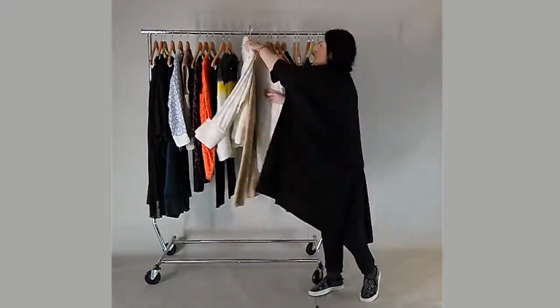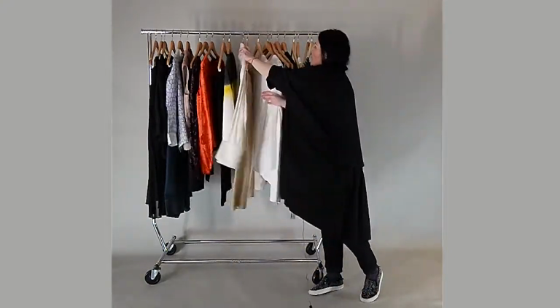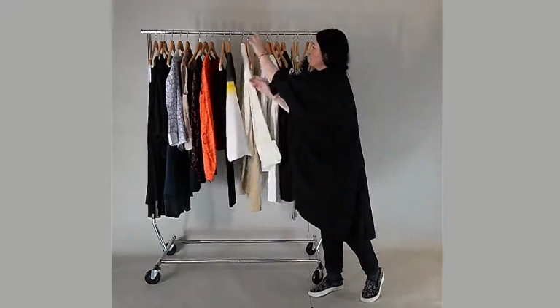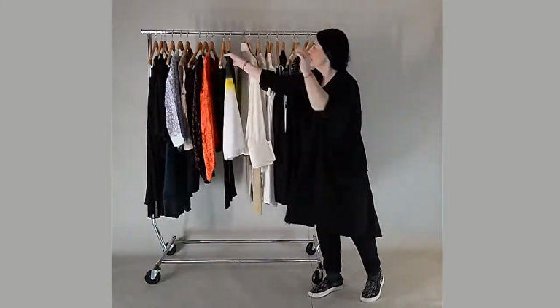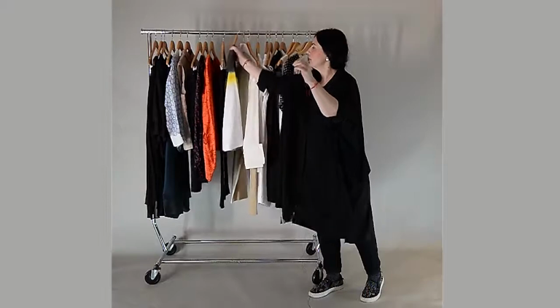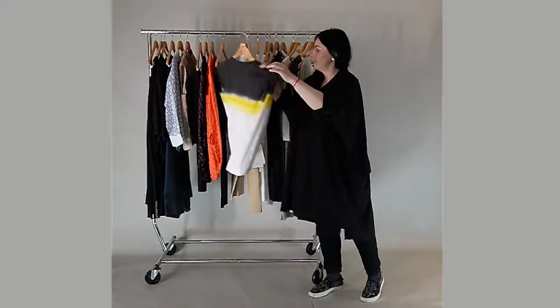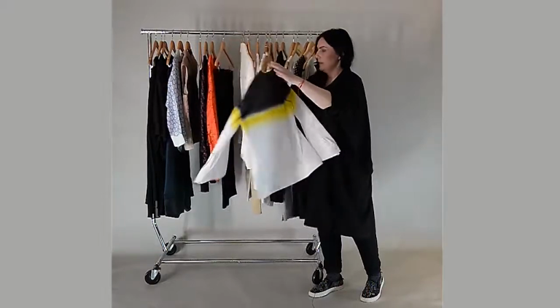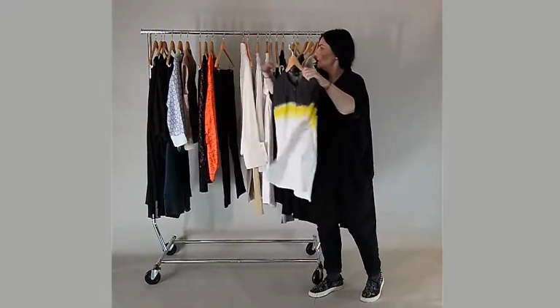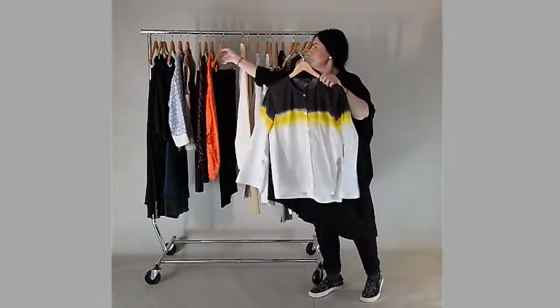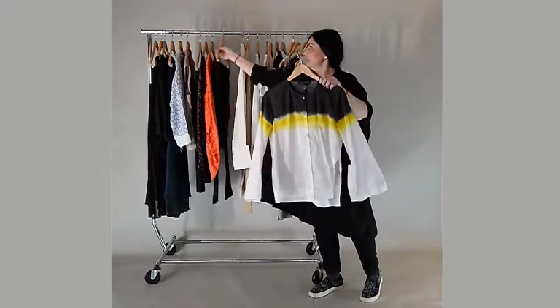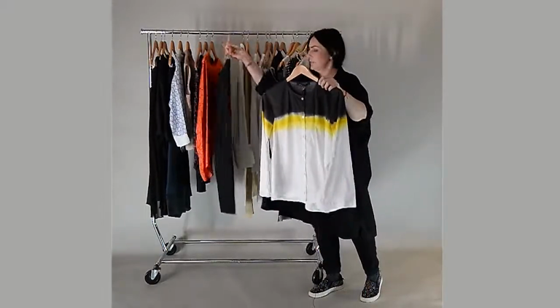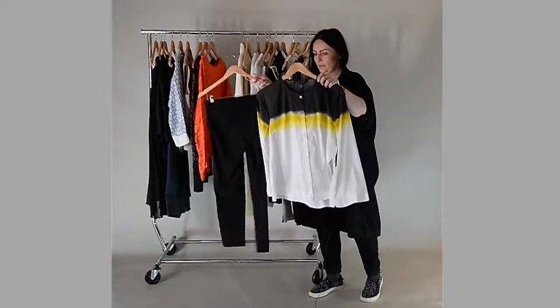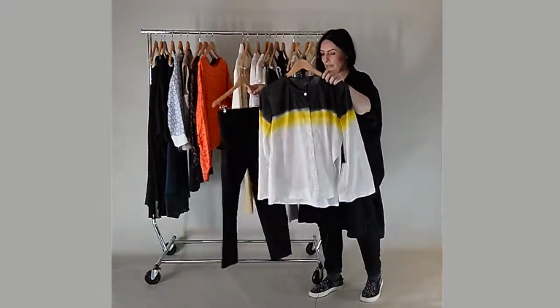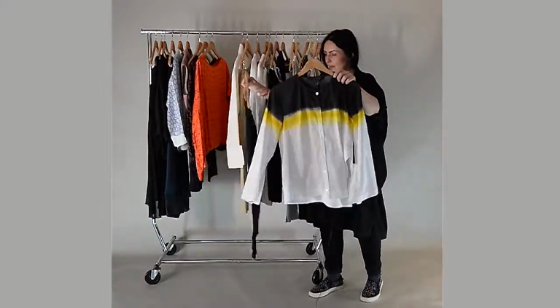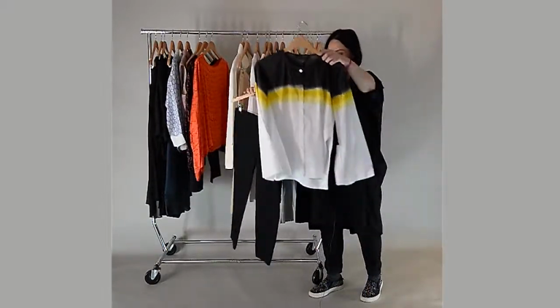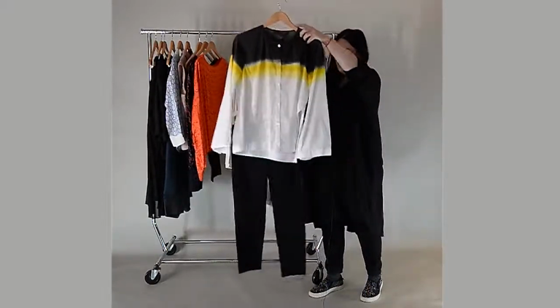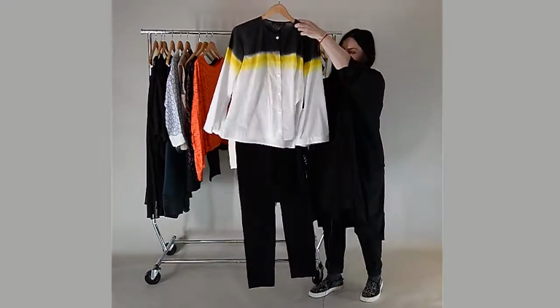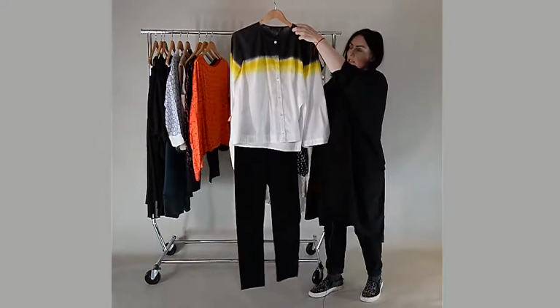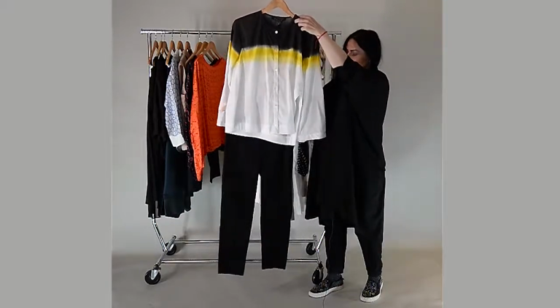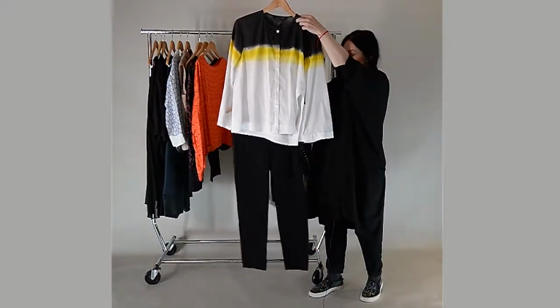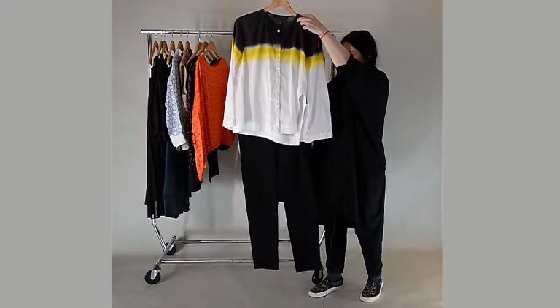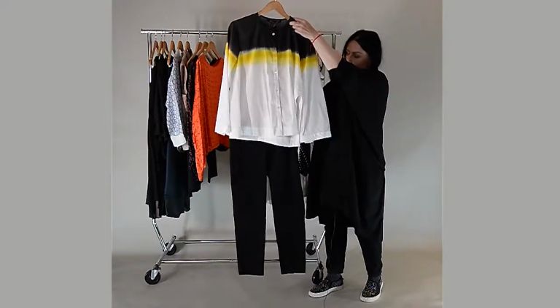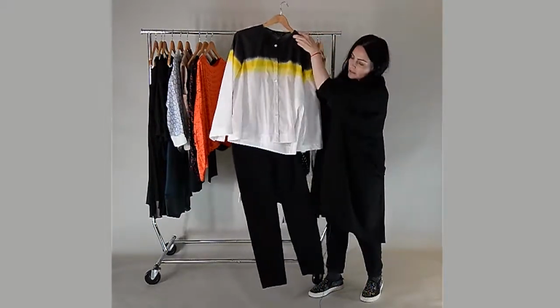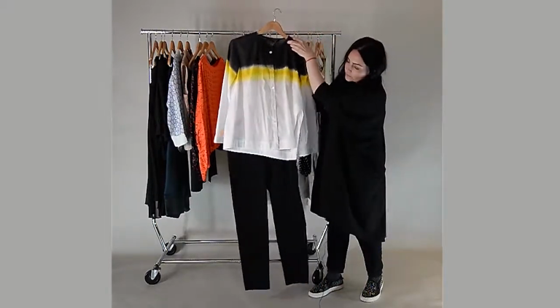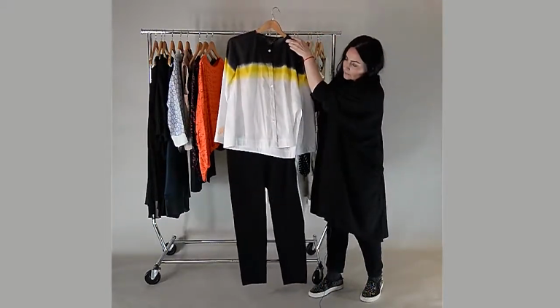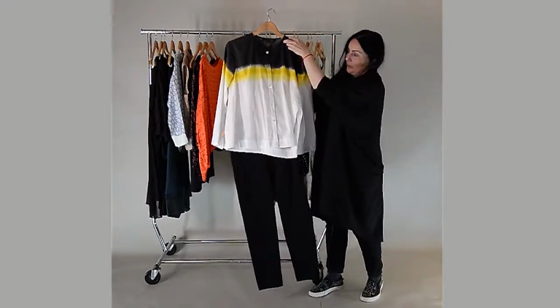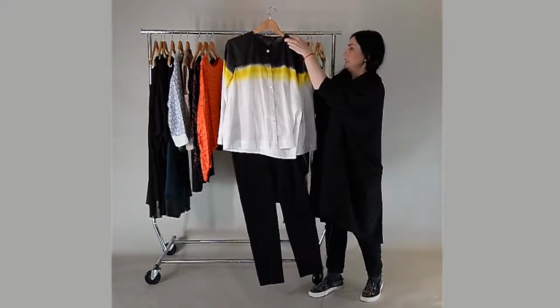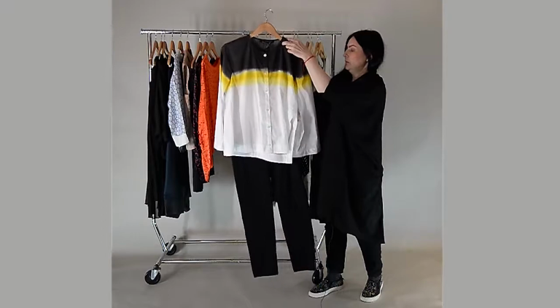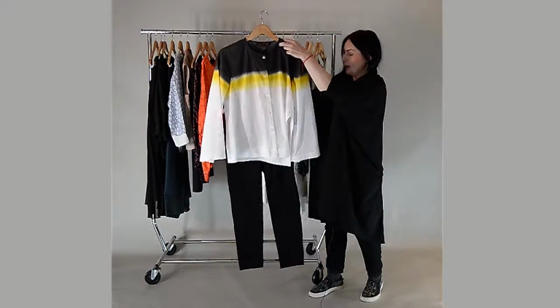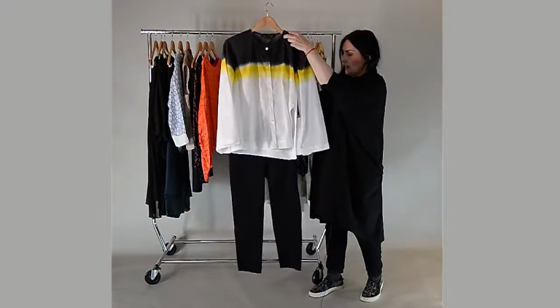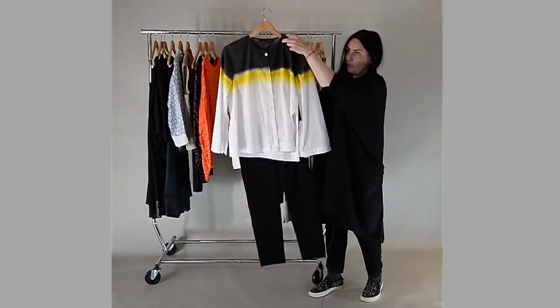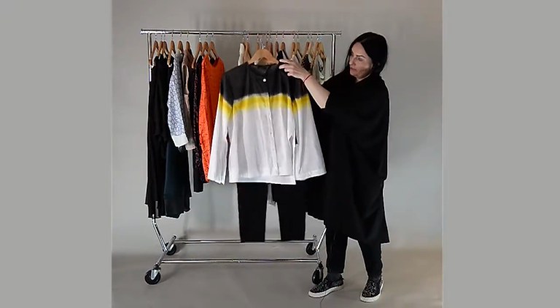Next is another cotton shirt in a tie-dye style. This is an easy look with a black pair of skinny trousers. You can also wear it a little bit wider, or with a pair of jeans.